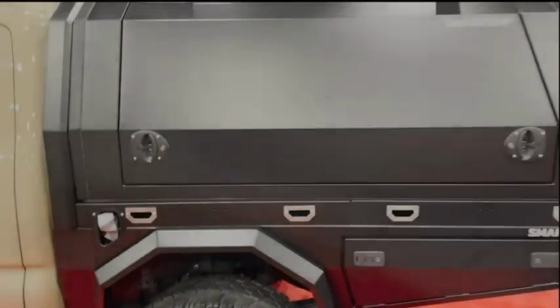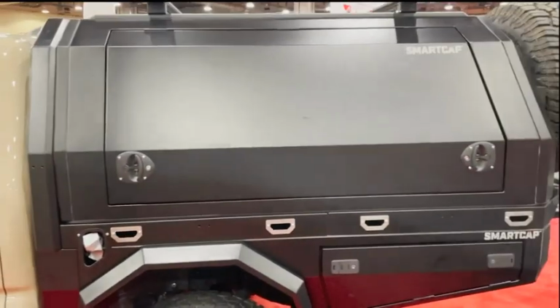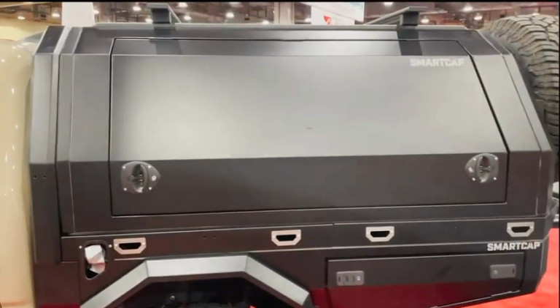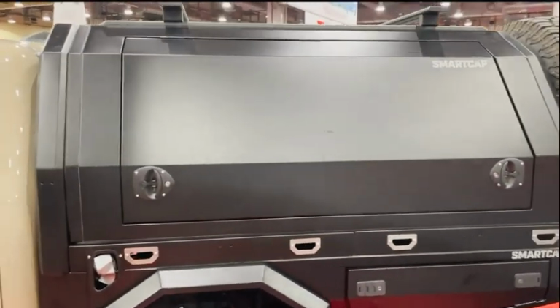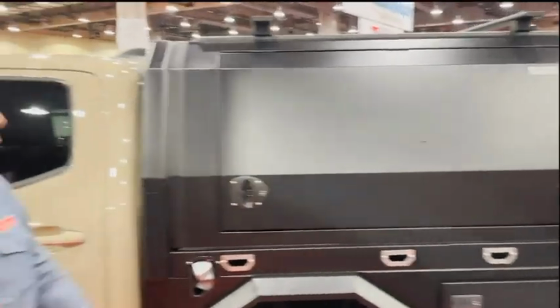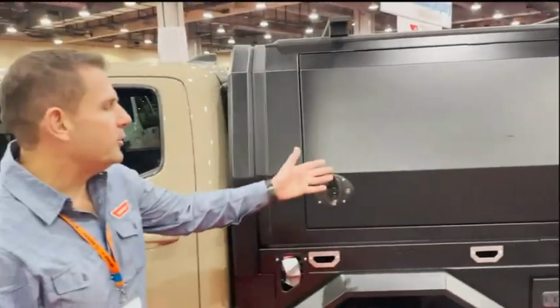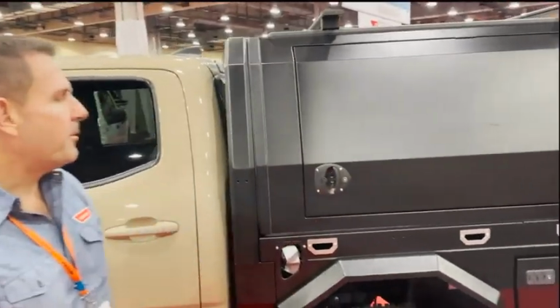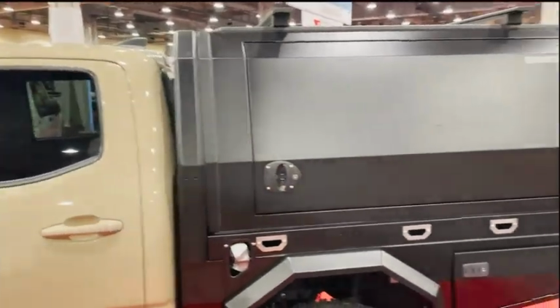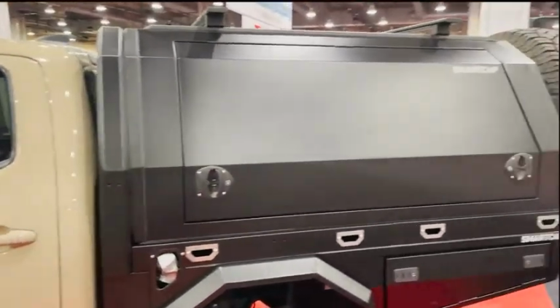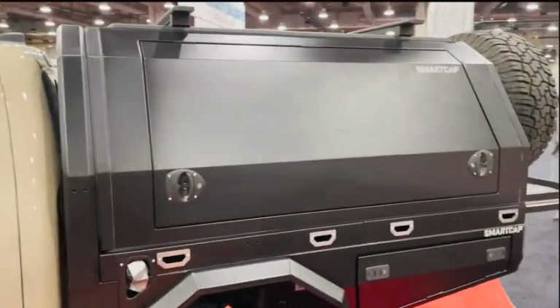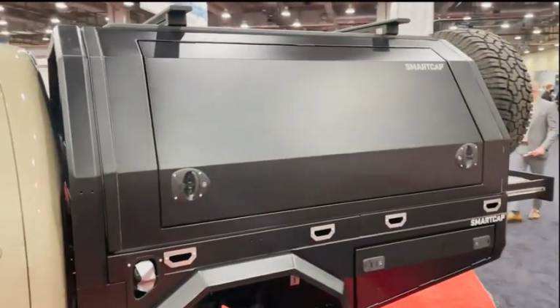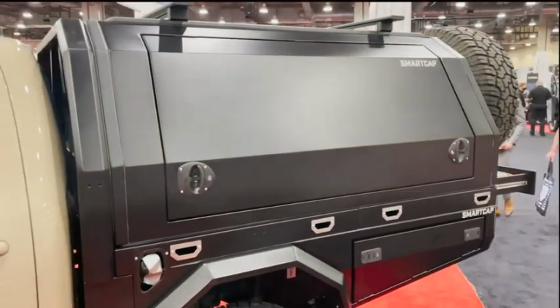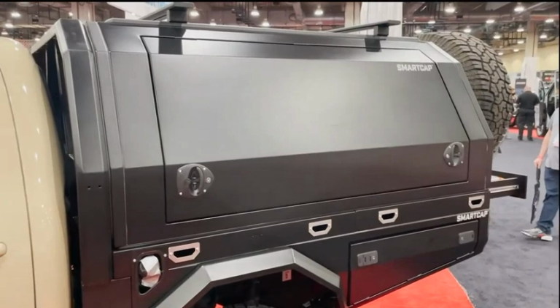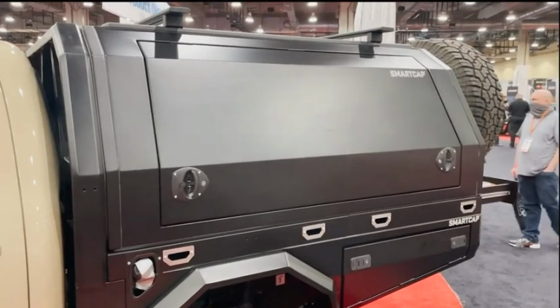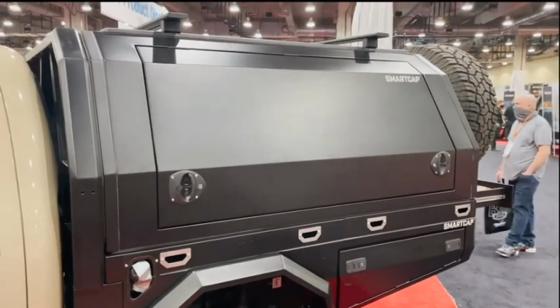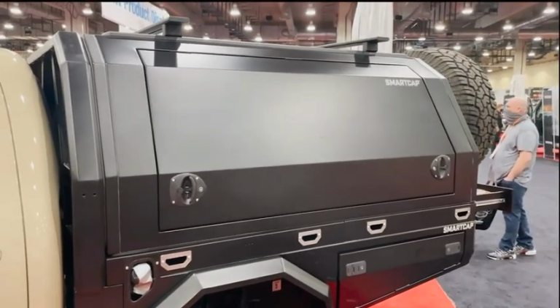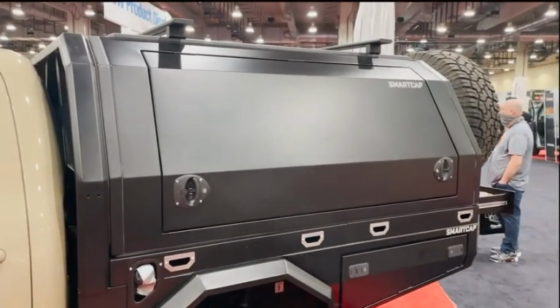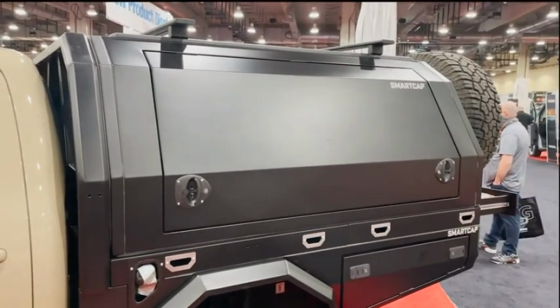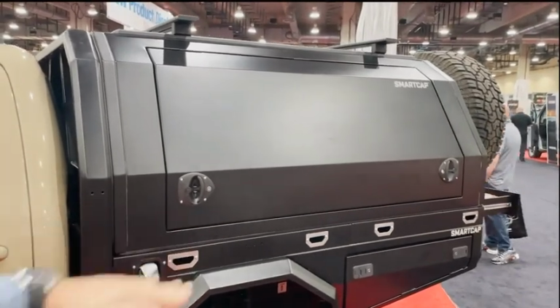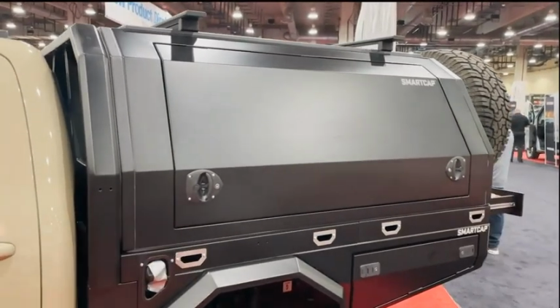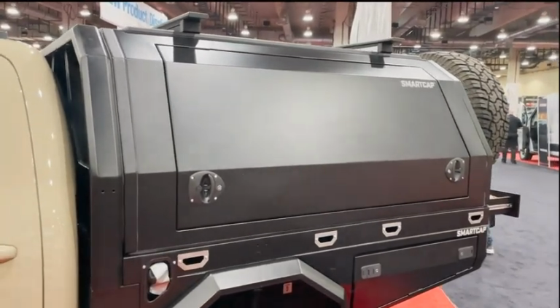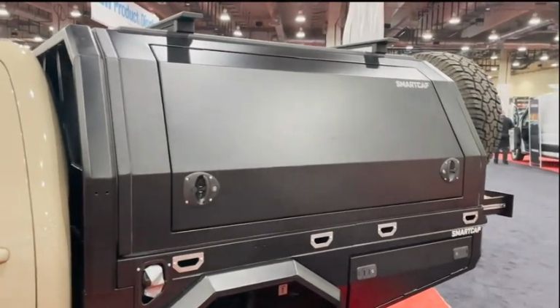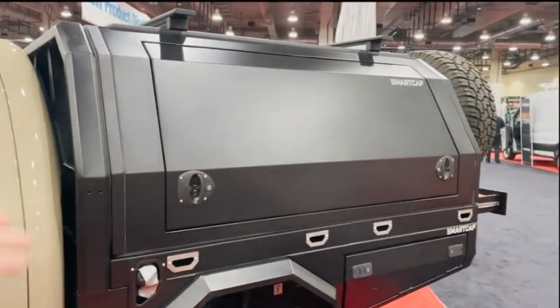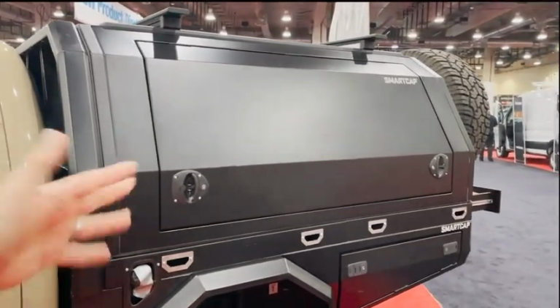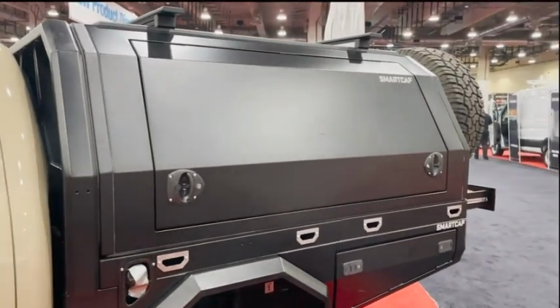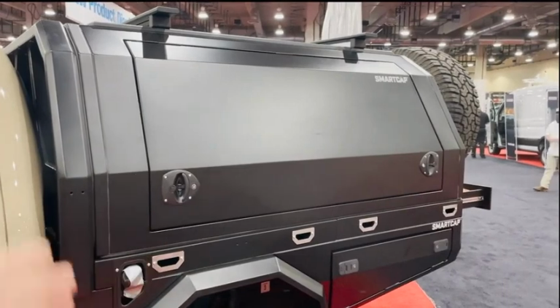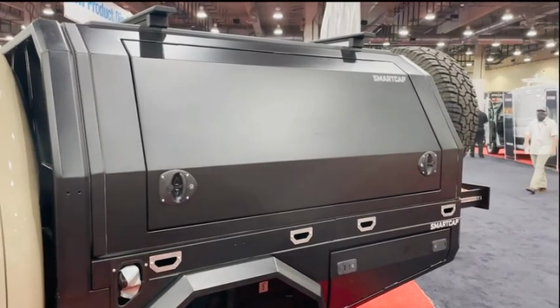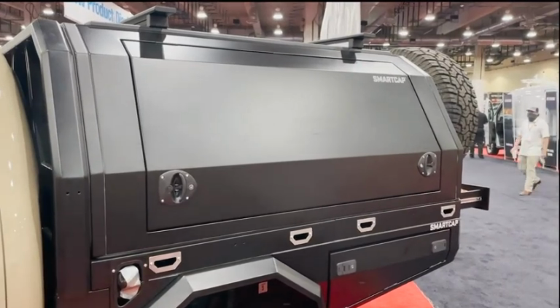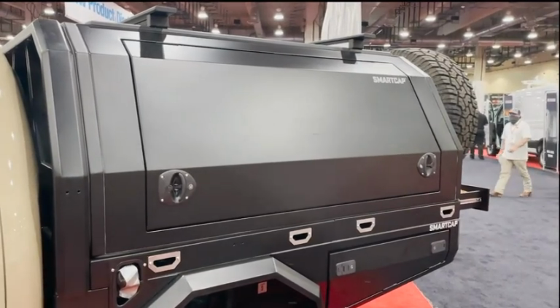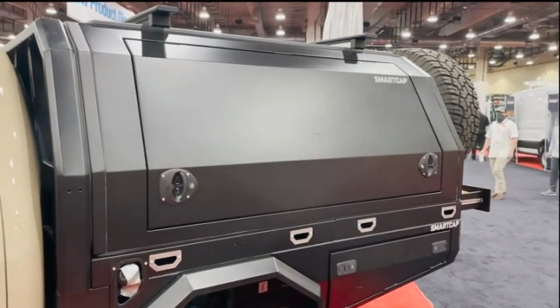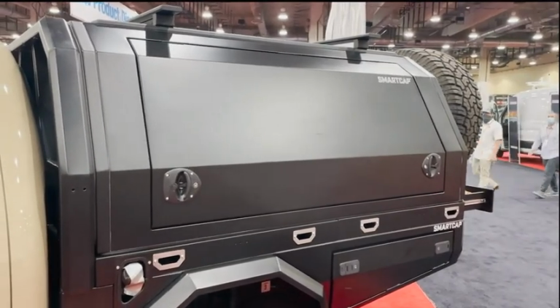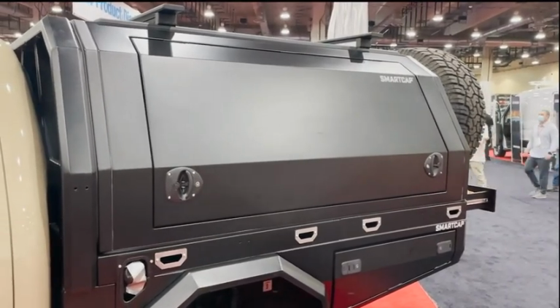Hey guys, really excited to be launching the new Smart Tray system on the Tacoma. It's a 3-in-1 system — you've got the tray, the bed, you can add your drop side kits to it, and you can also add your Smart Cap XL.